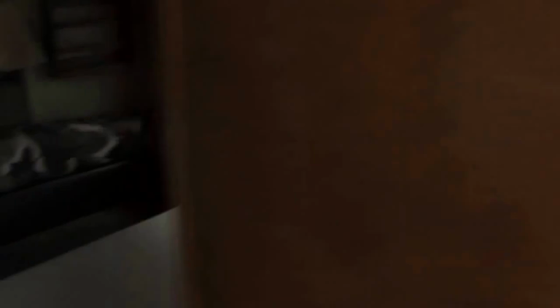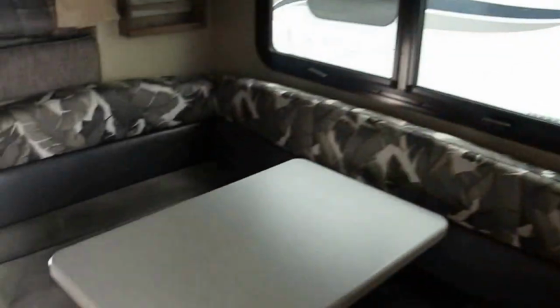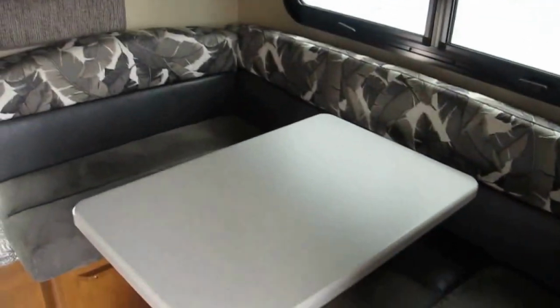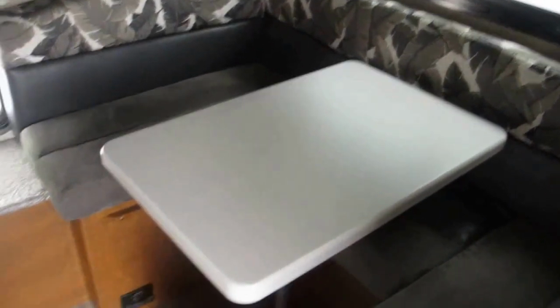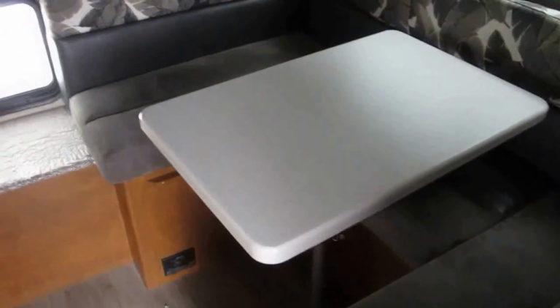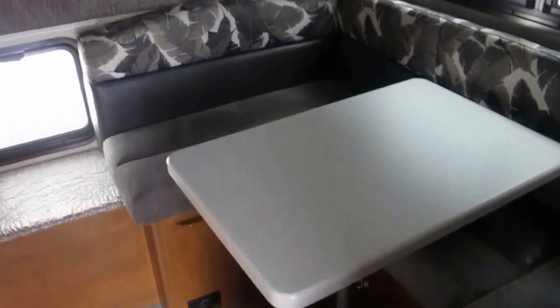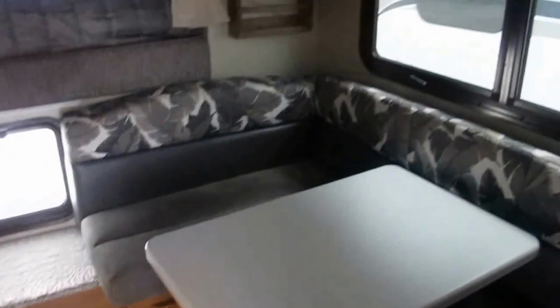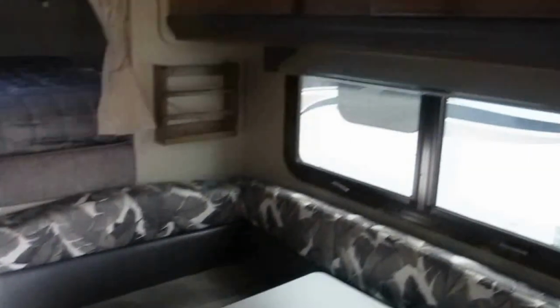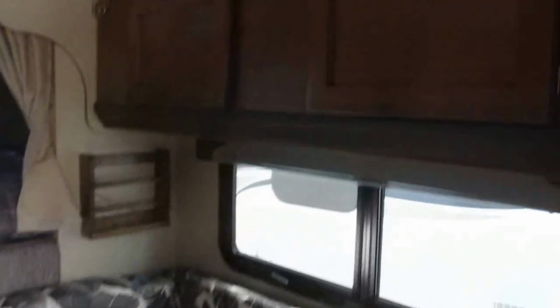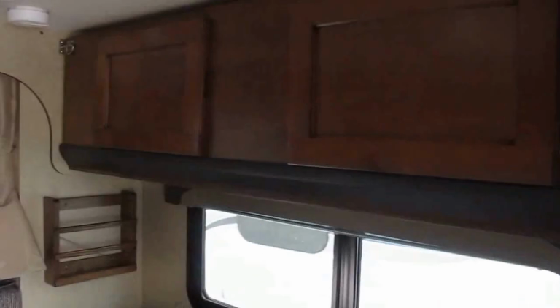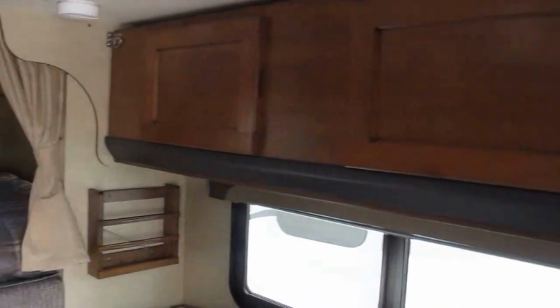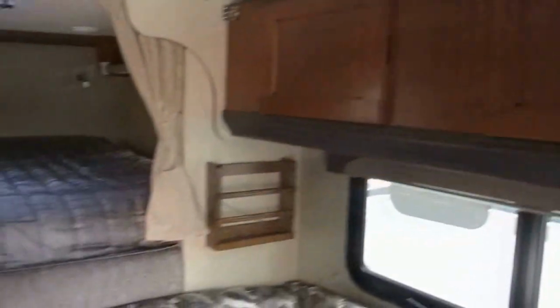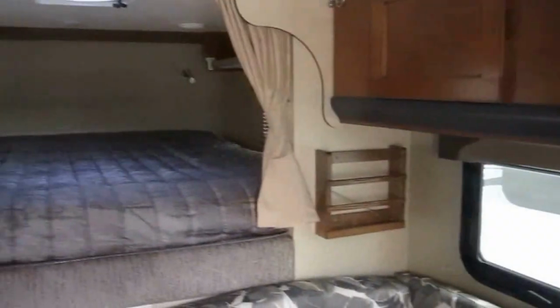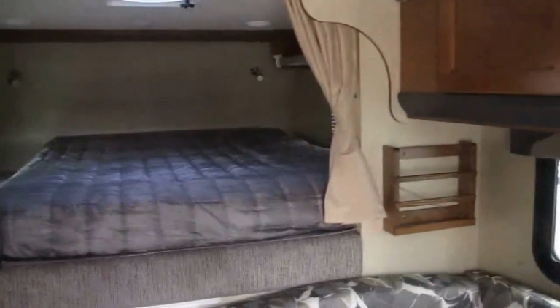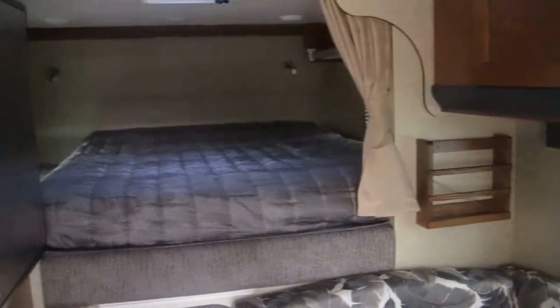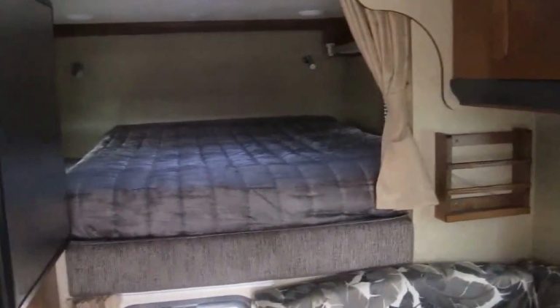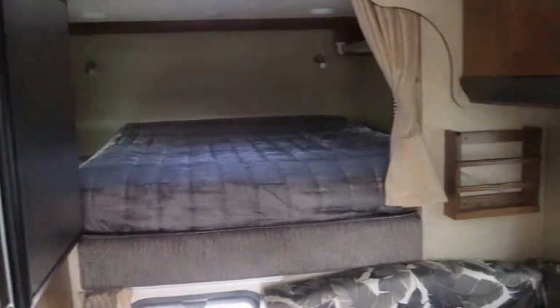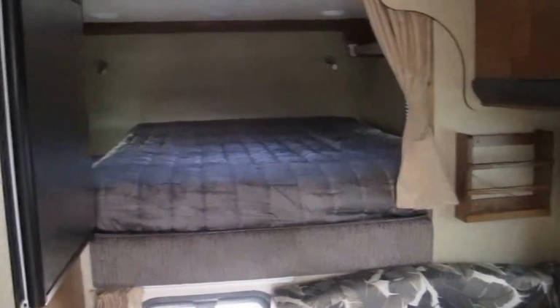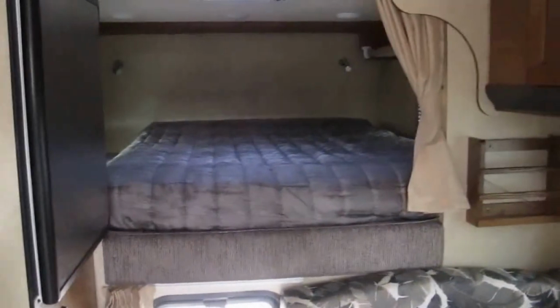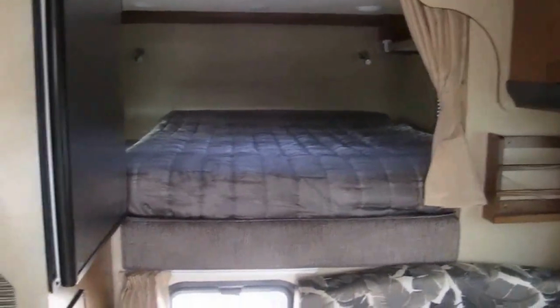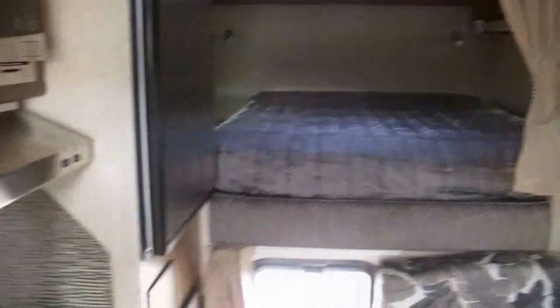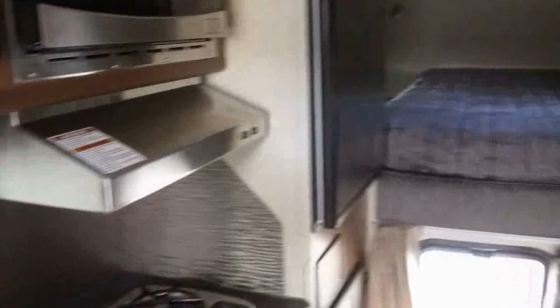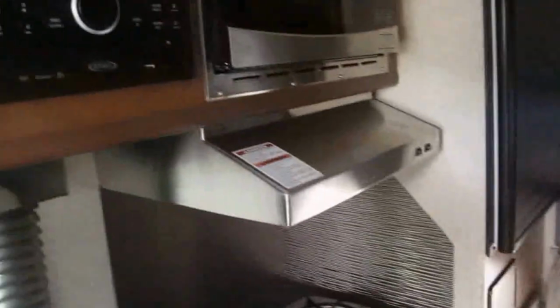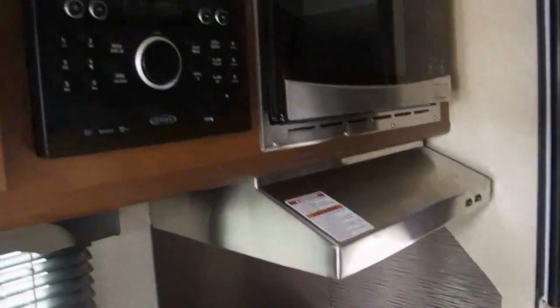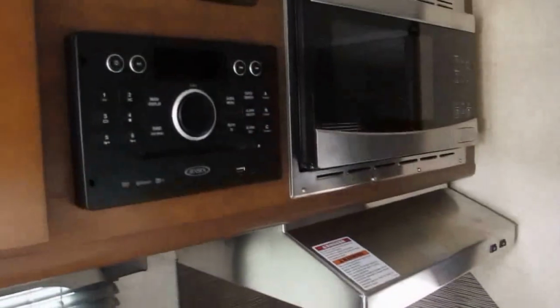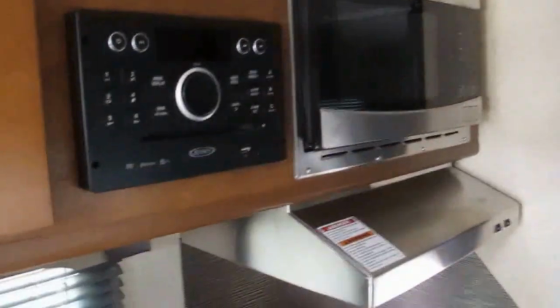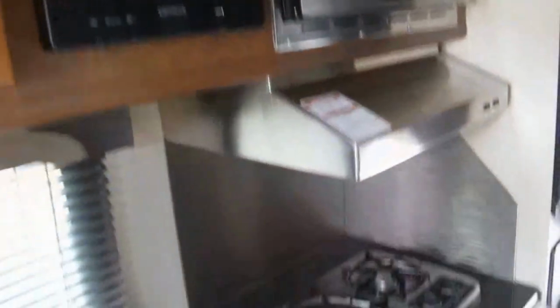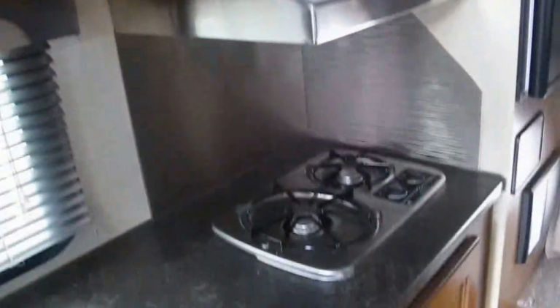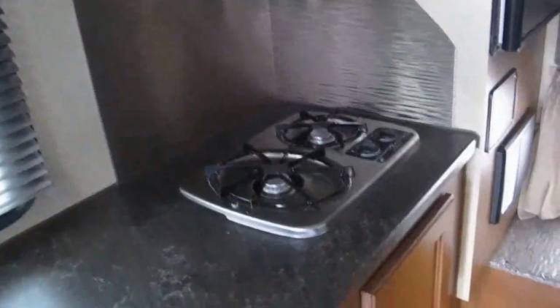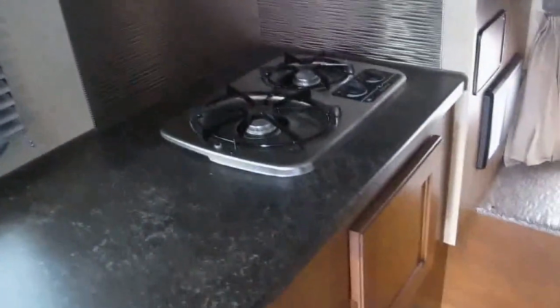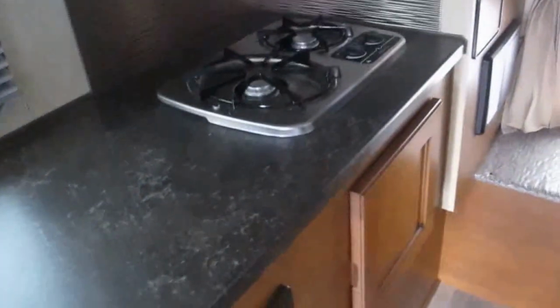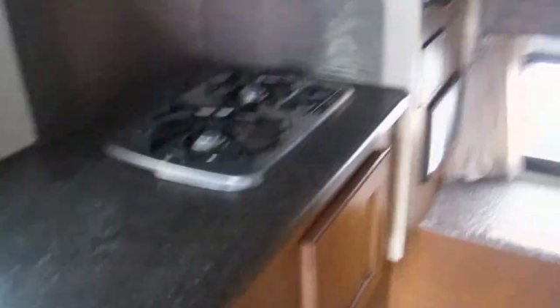Great camper — it's a go-anywhere camper. Anywhere your truck can go, your home goes too. And don't forget, you can pull a boat behind this, motorcycles, even another travel trailer. It gives you the ability to tow something else.